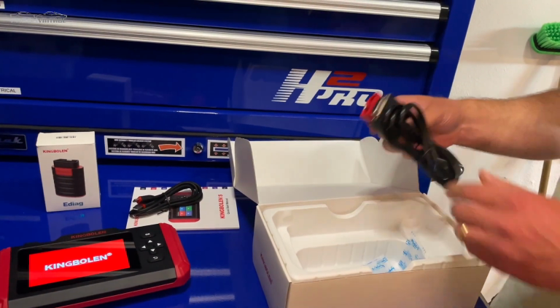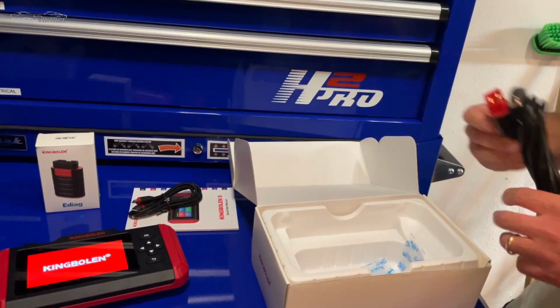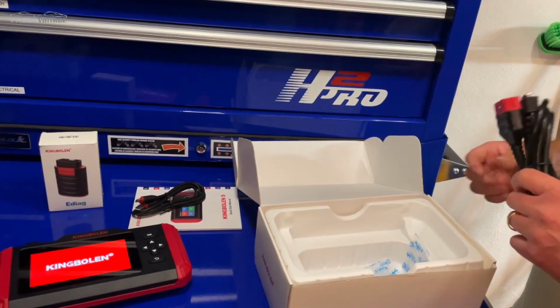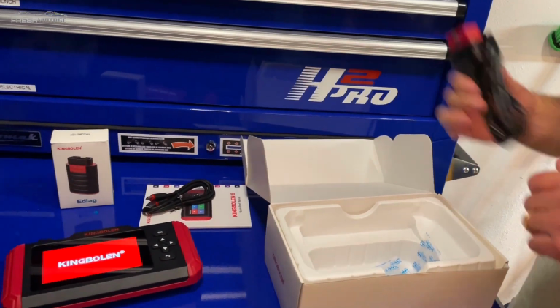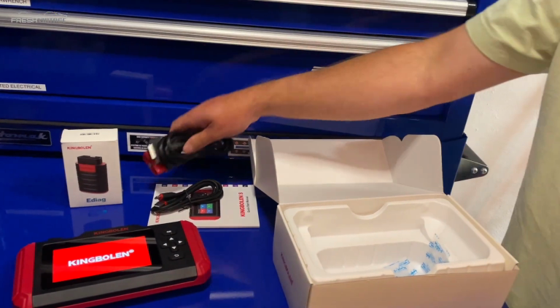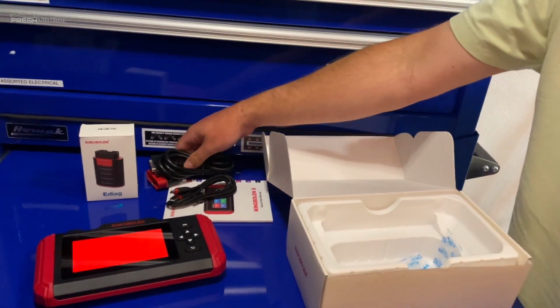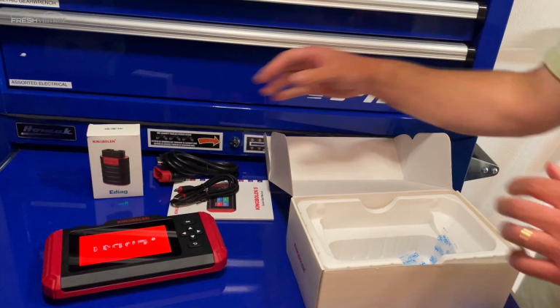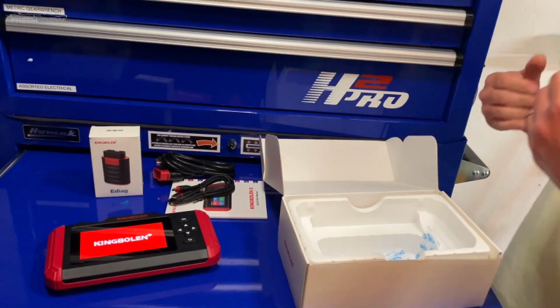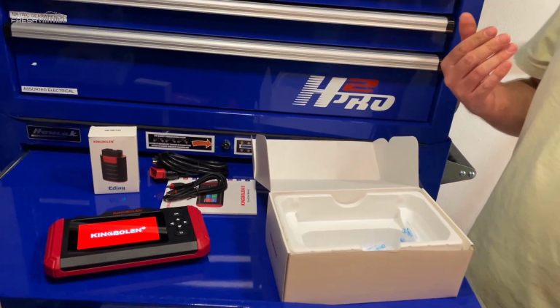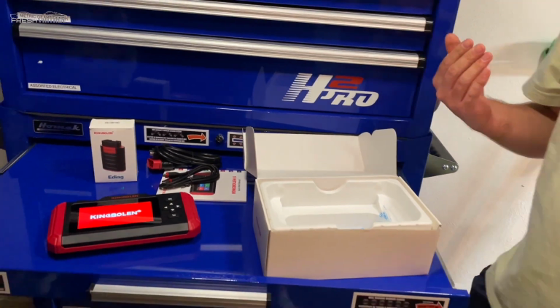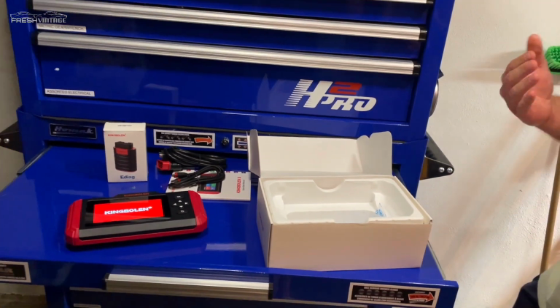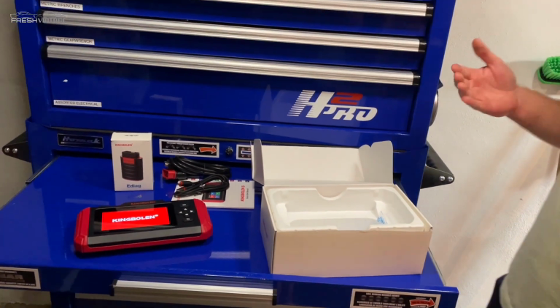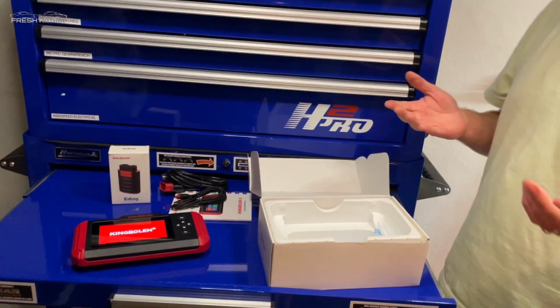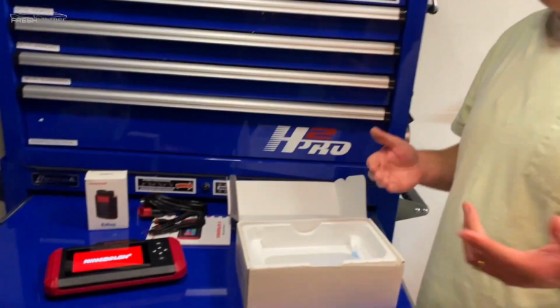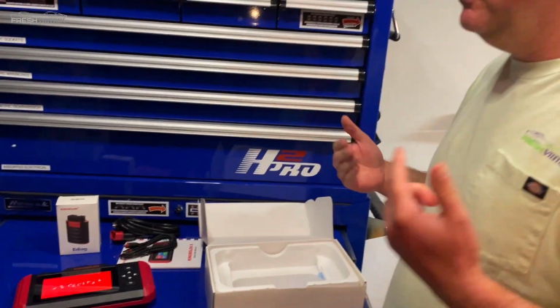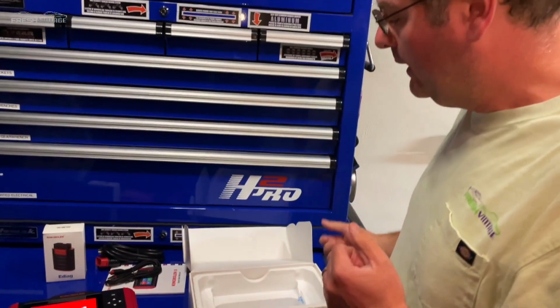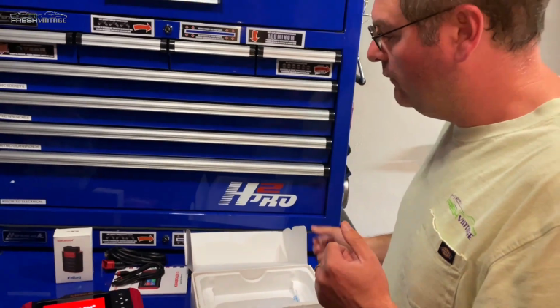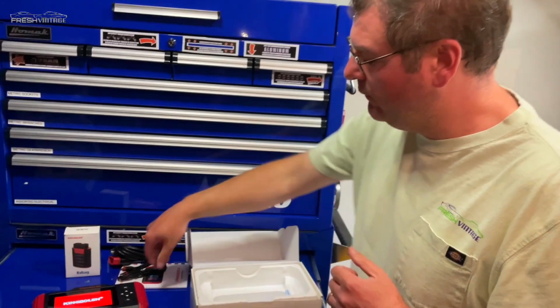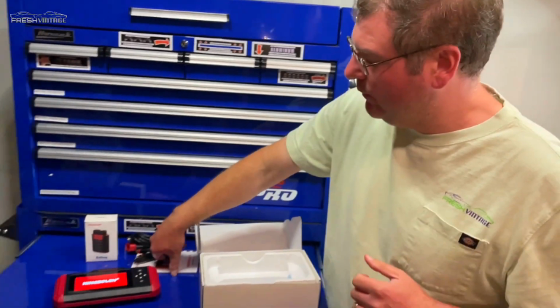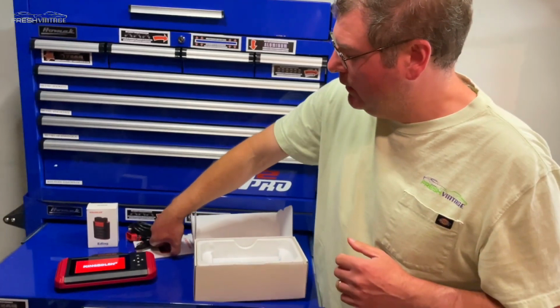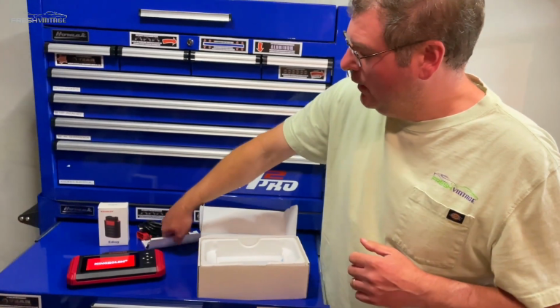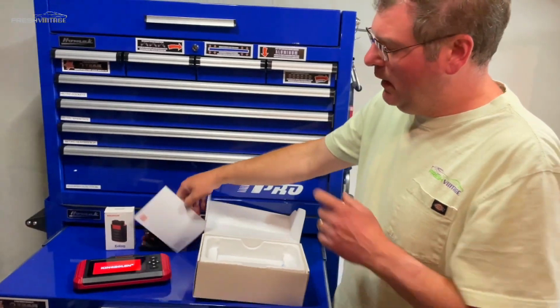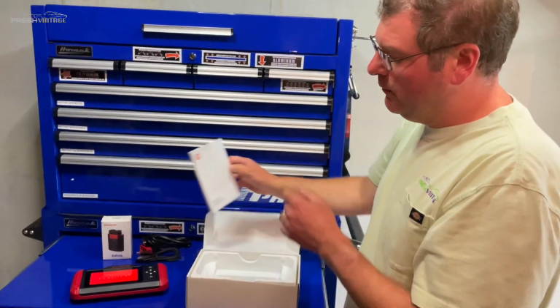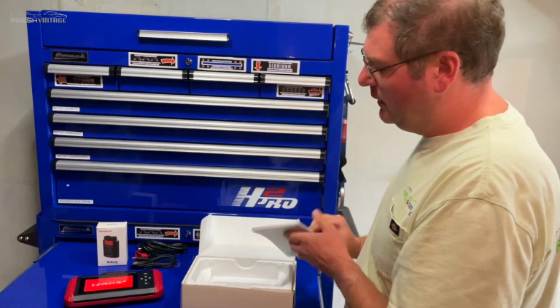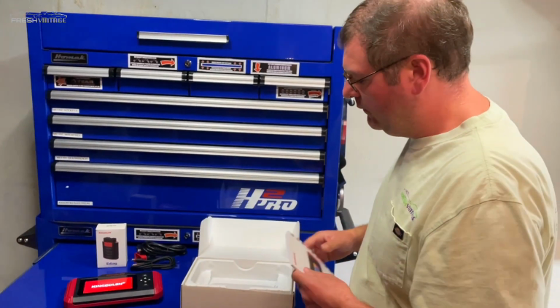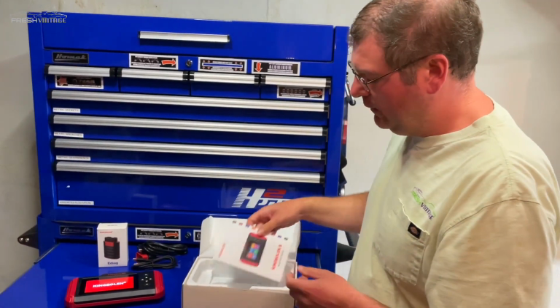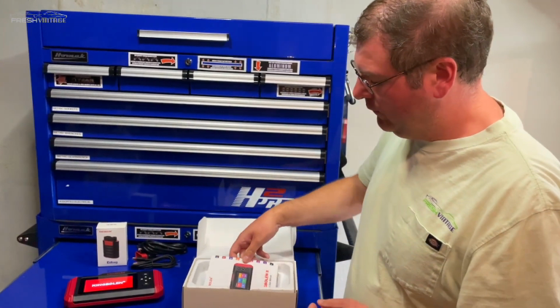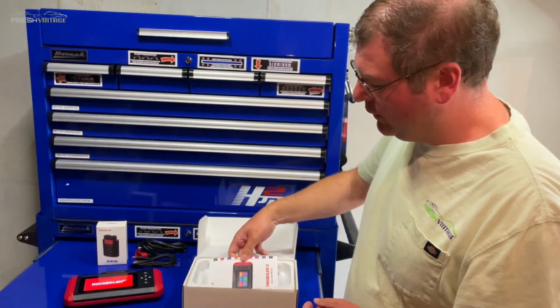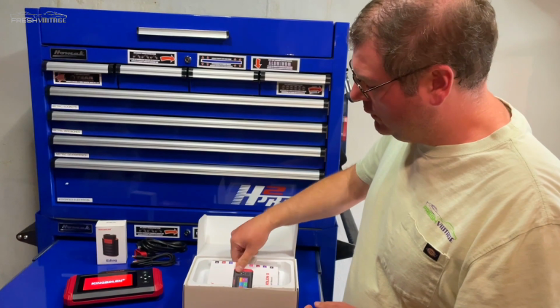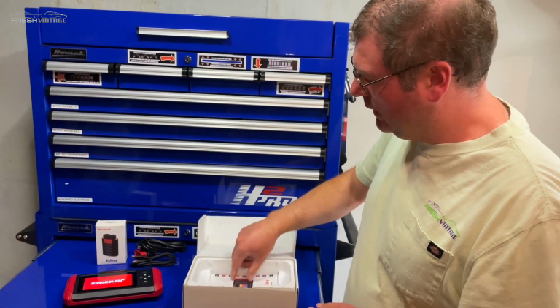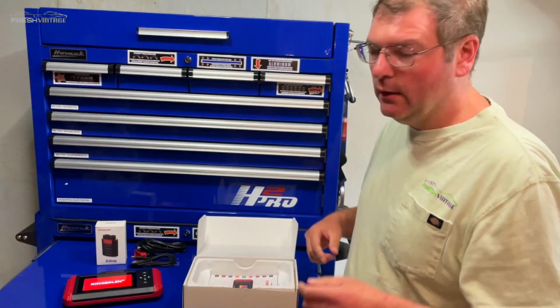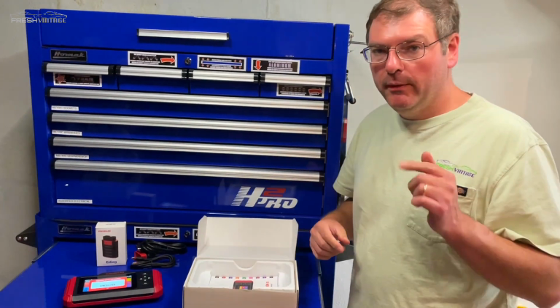What we're going to do is go out to my '05 CR-V, which has the check engine light on, check that out, and make sure this thing is fully charged. We'll be right back.